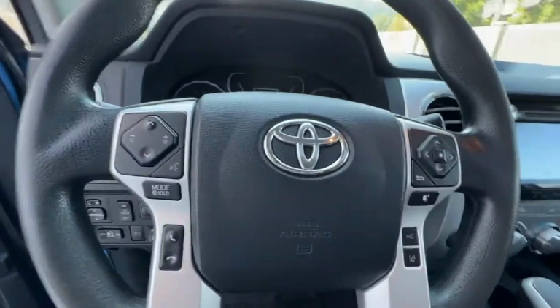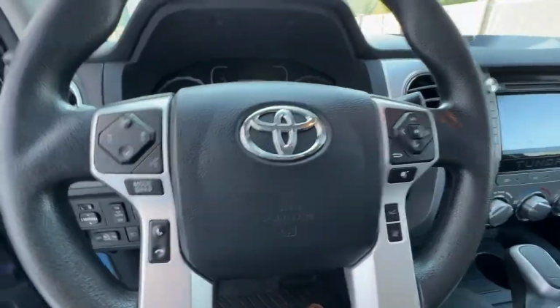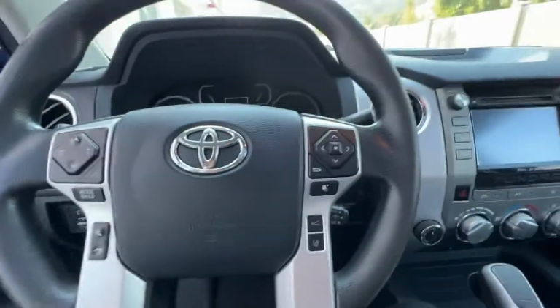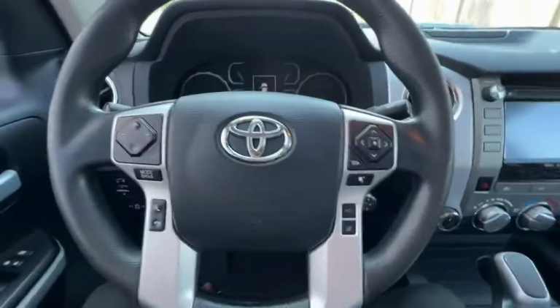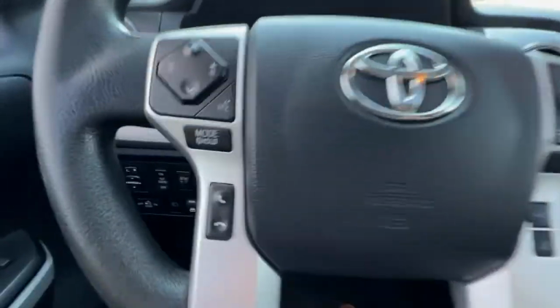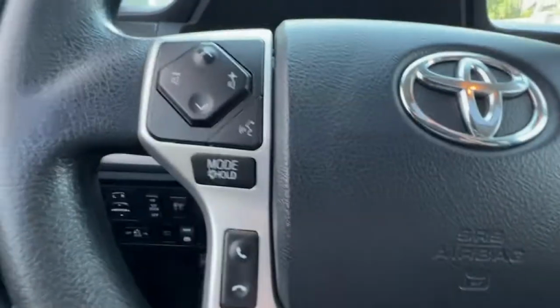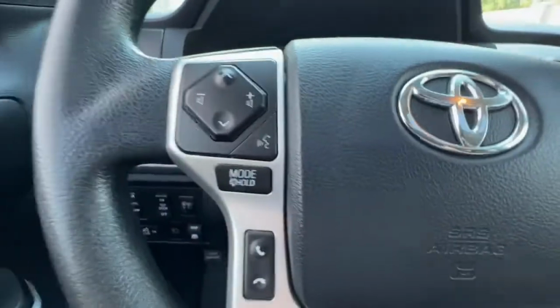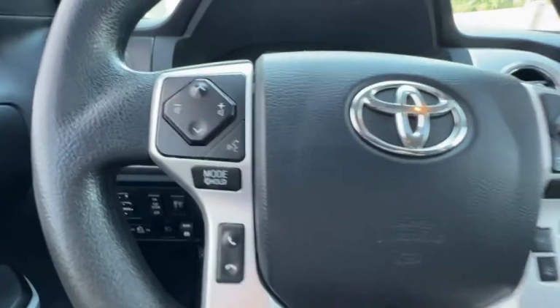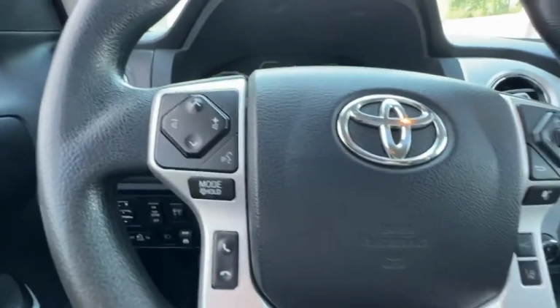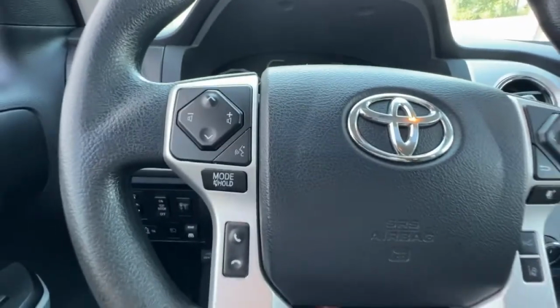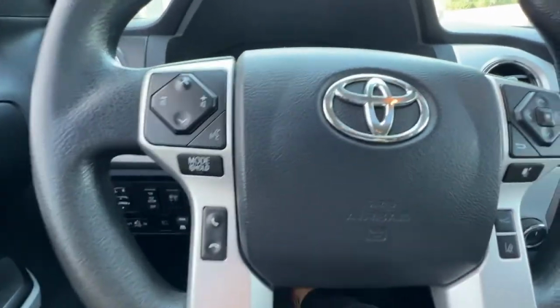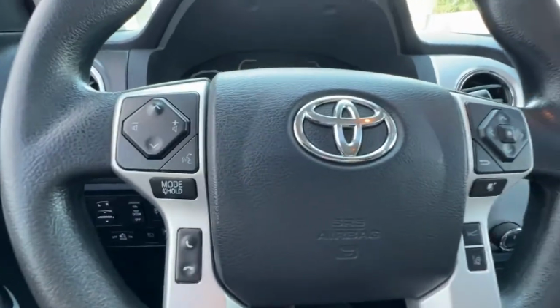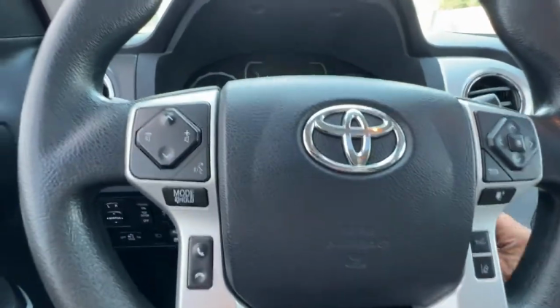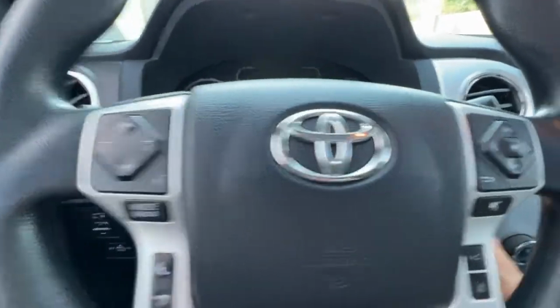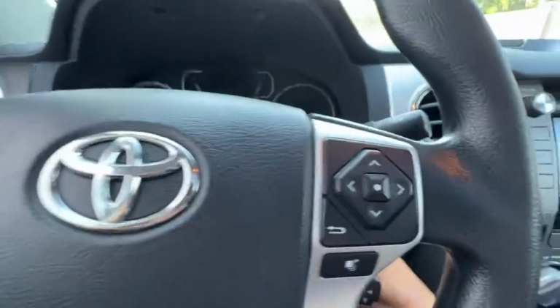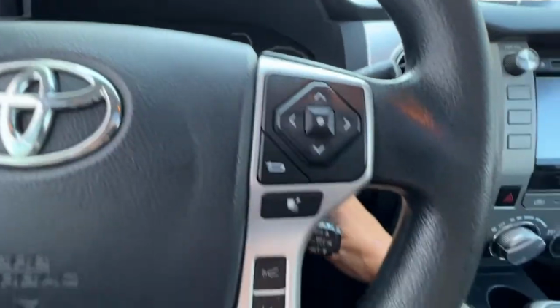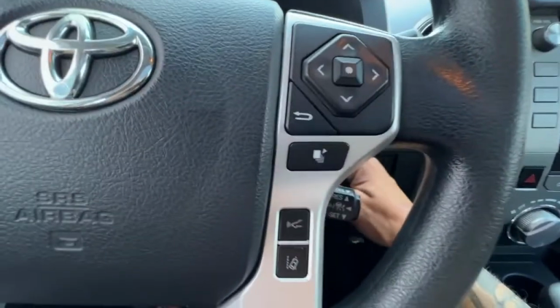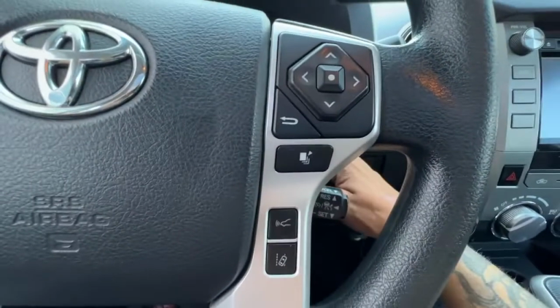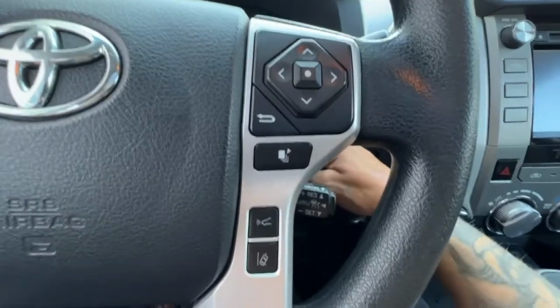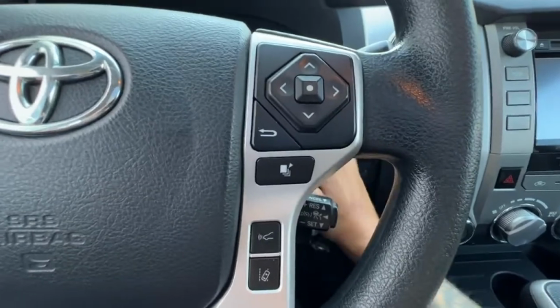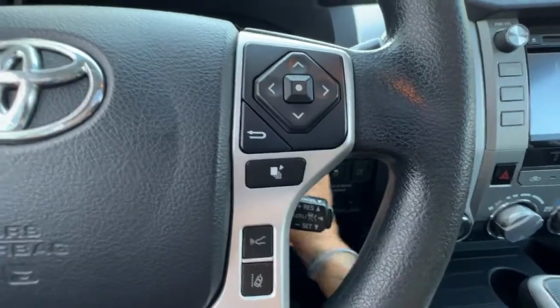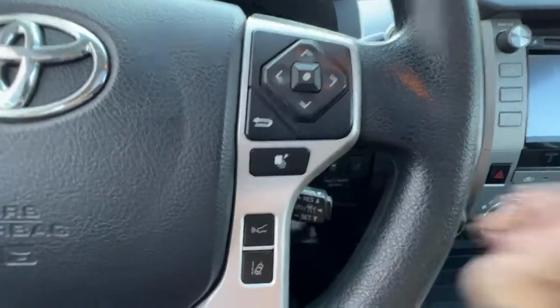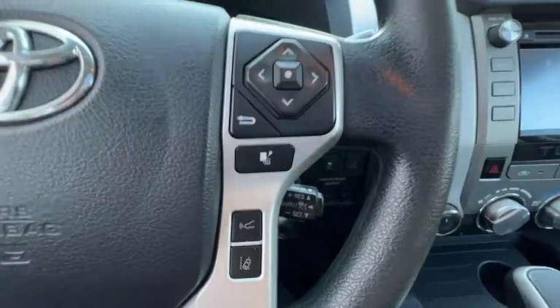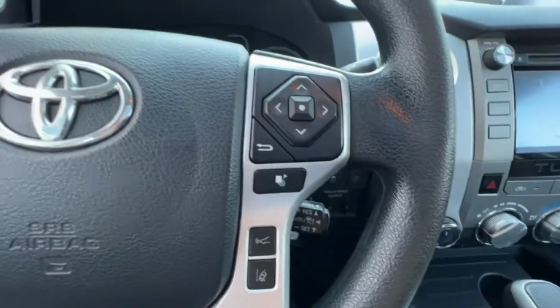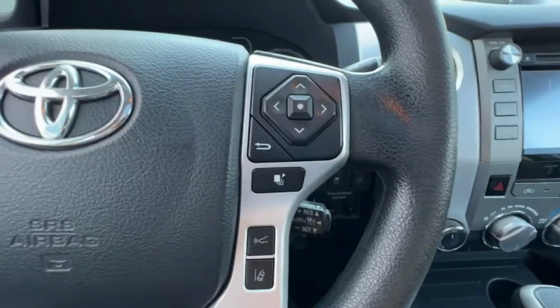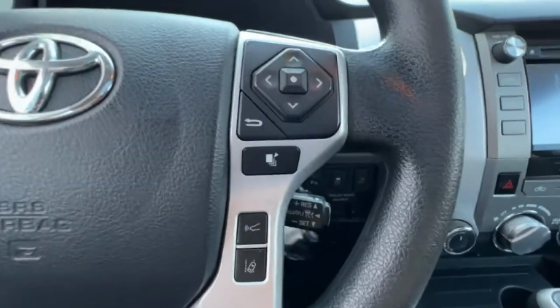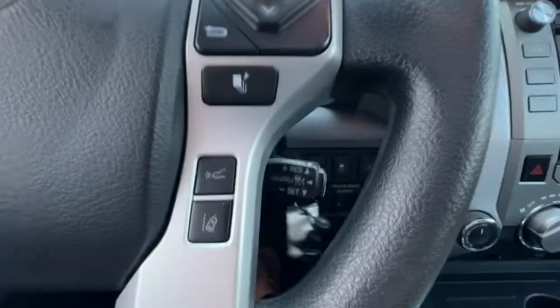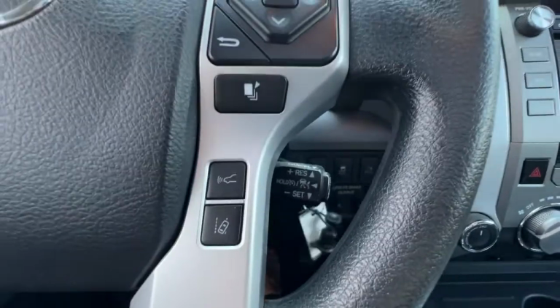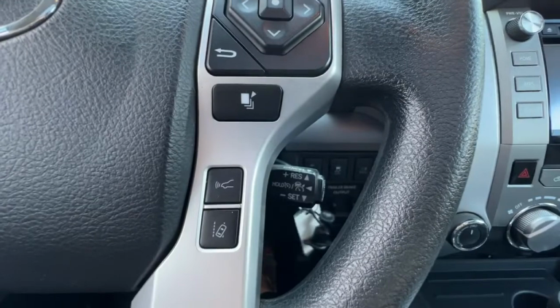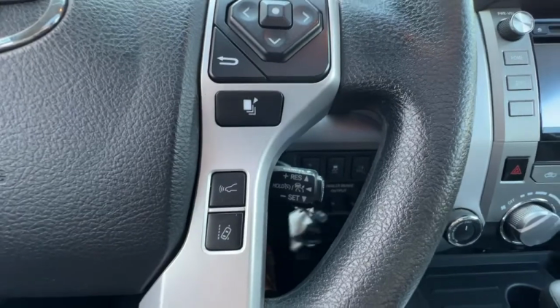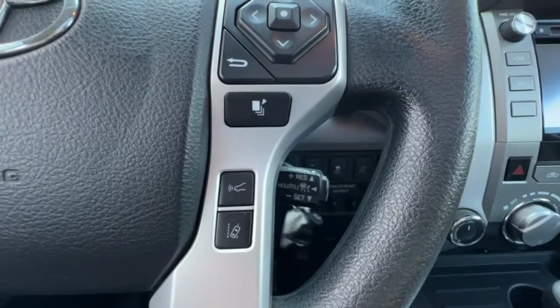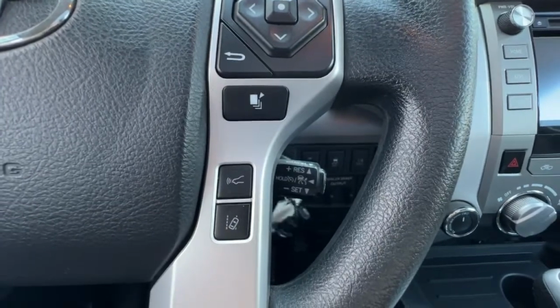Hopping in and checking out the steering wheel, on the left hand side we have our audio controls and our hands-free Bluetooth calling. Over here on the right we've got information you can access up on the dash, and right down here is our pre-collision system and lane departure.